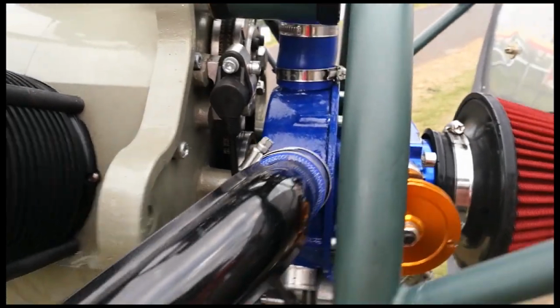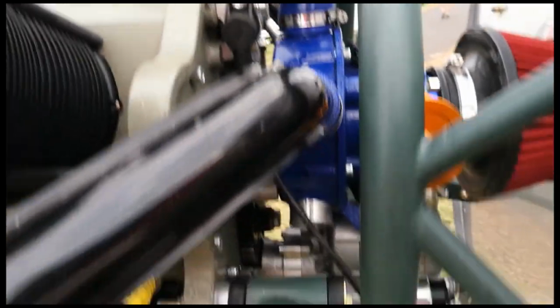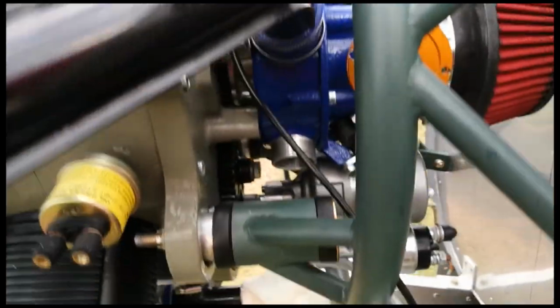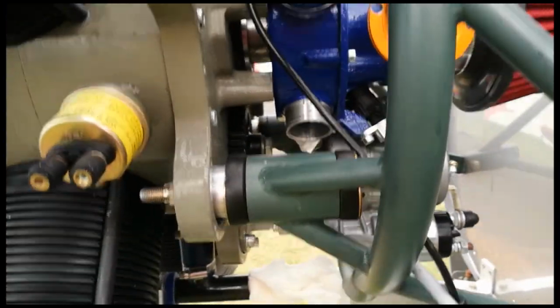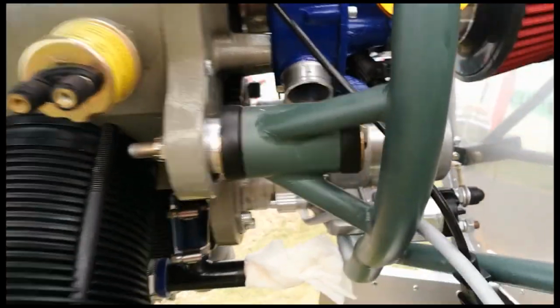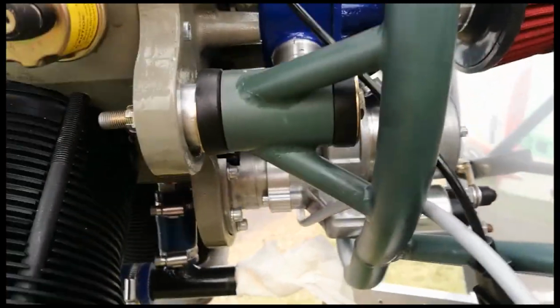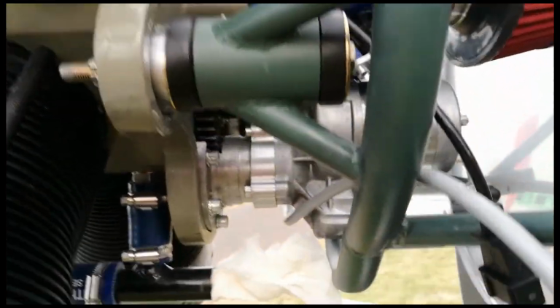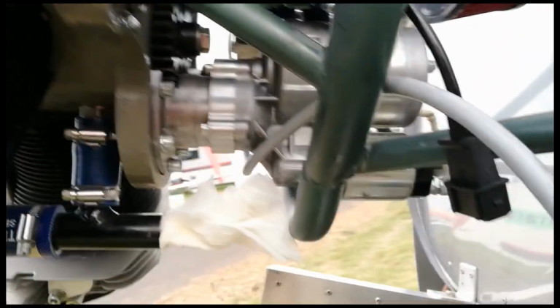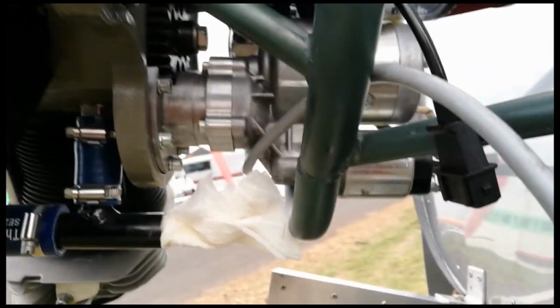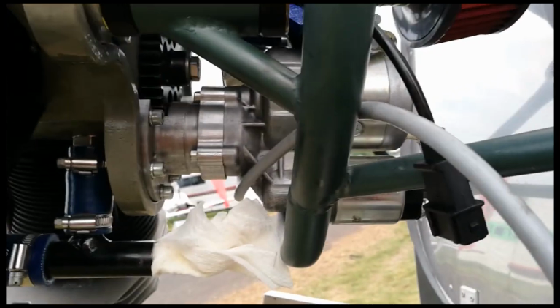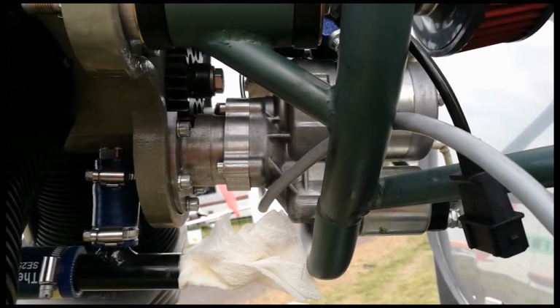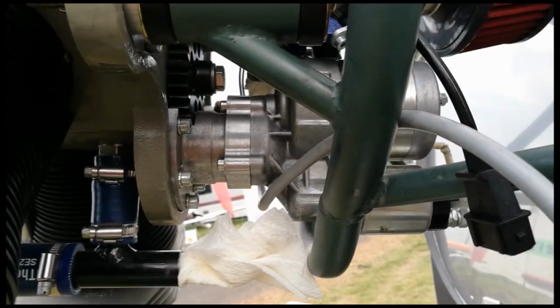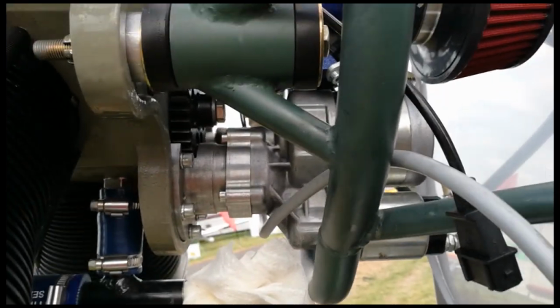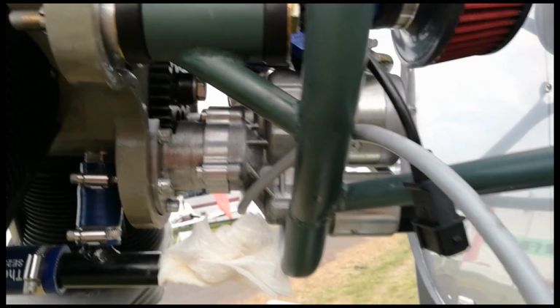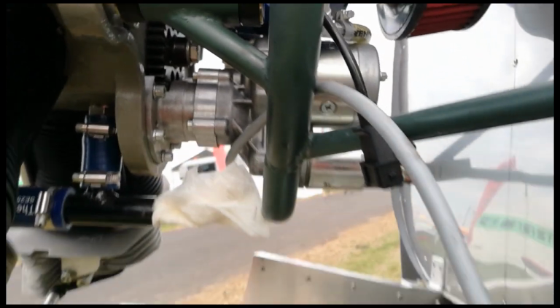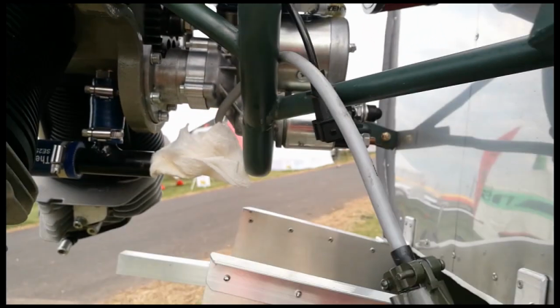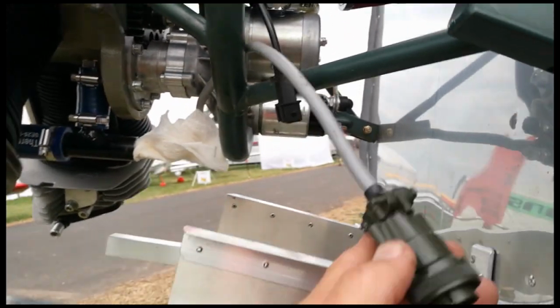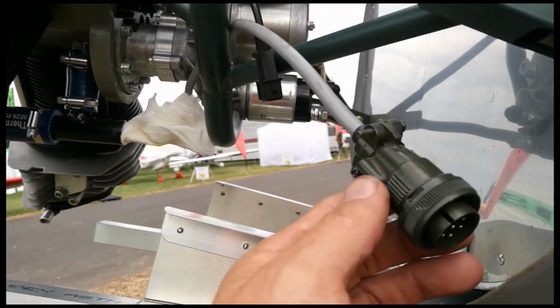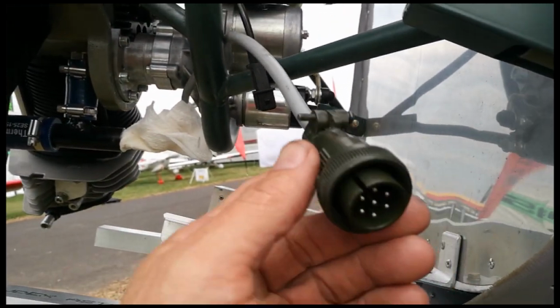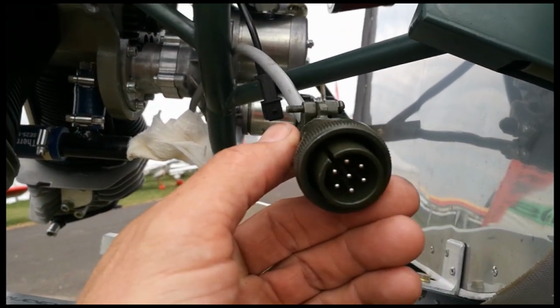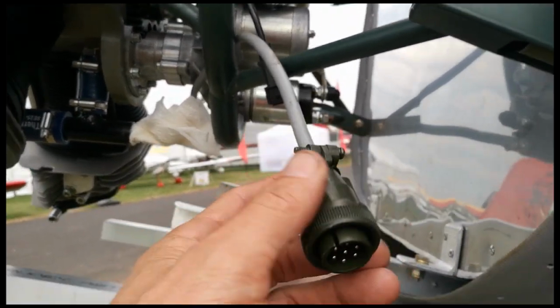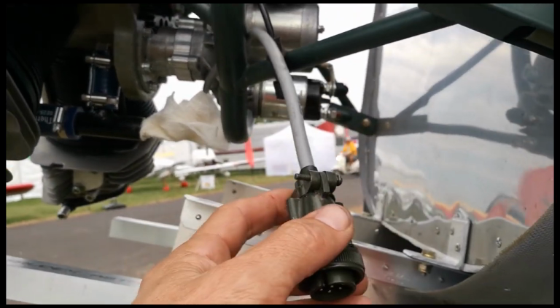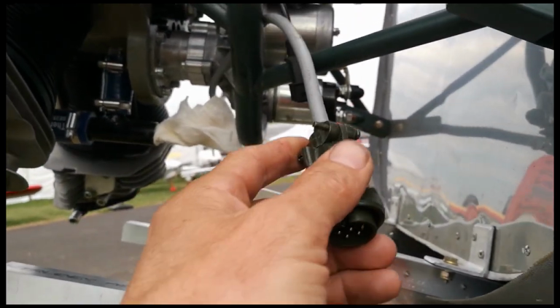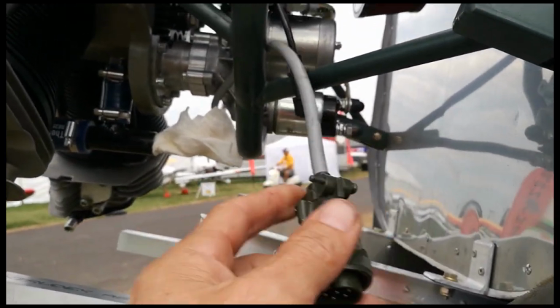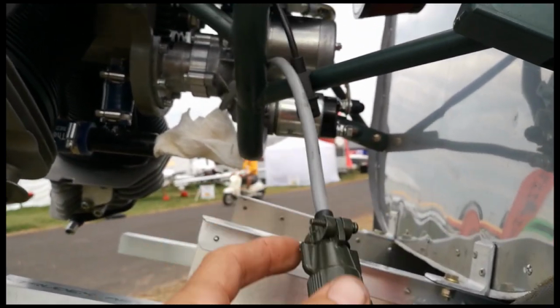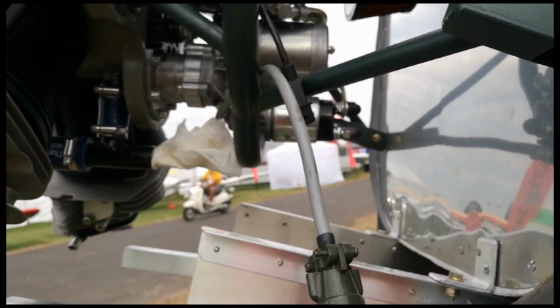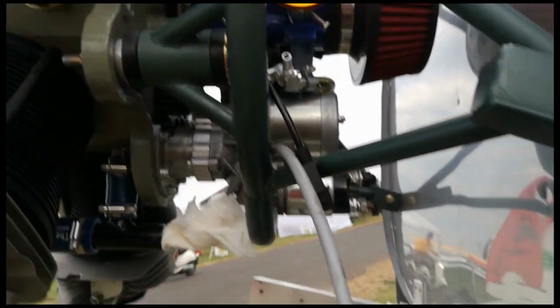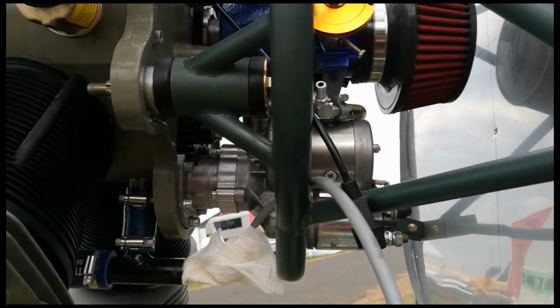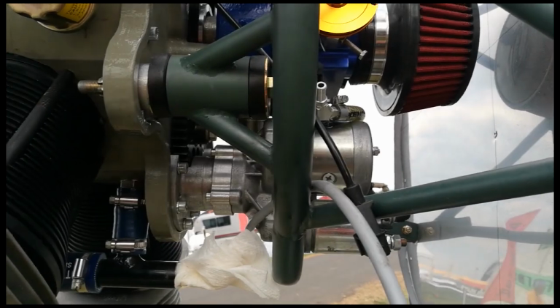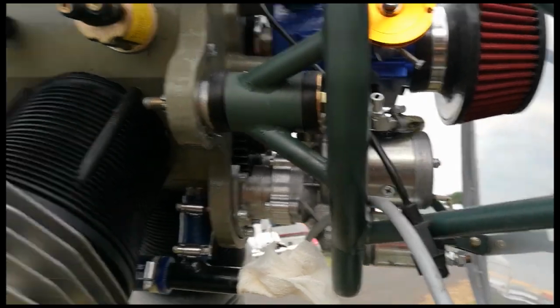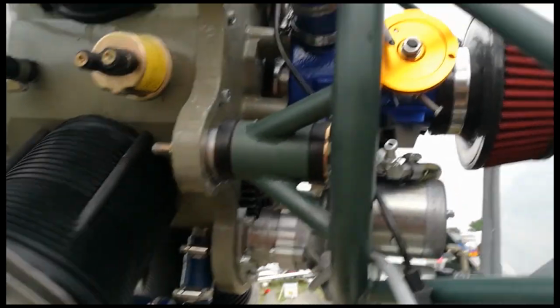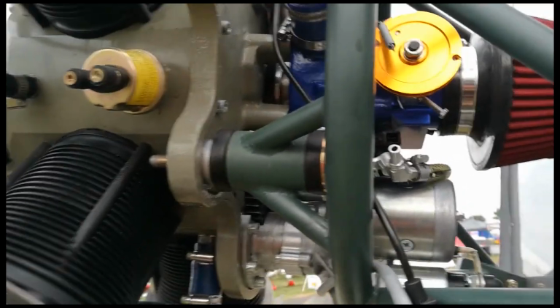Down below we've got a starter motor, and obviously a plug here for the EFI or something. A few sensors there as well.